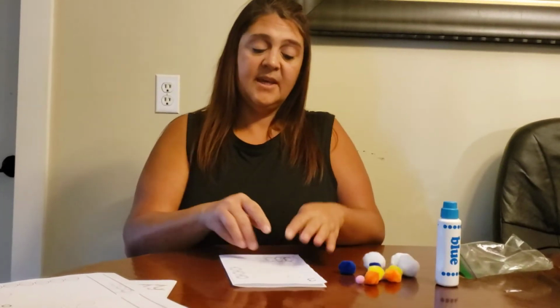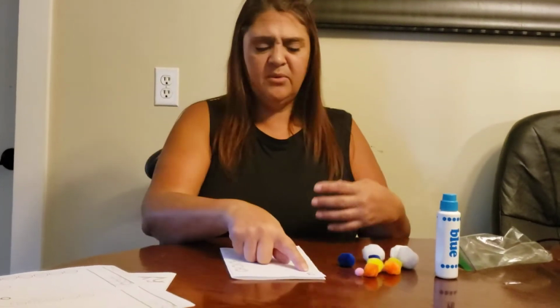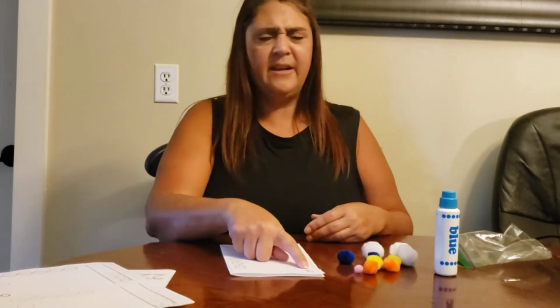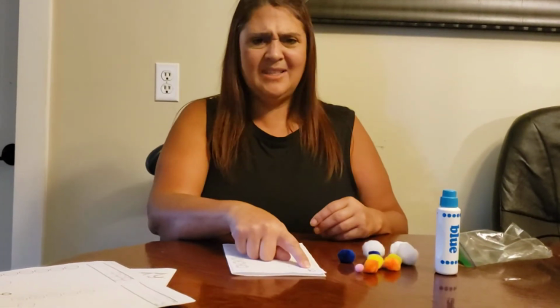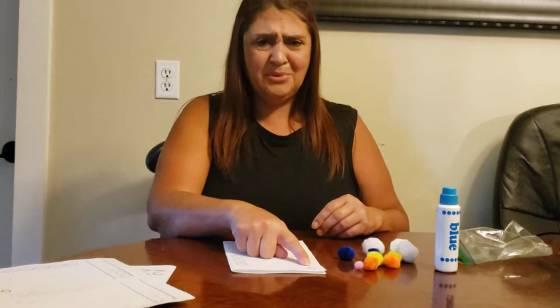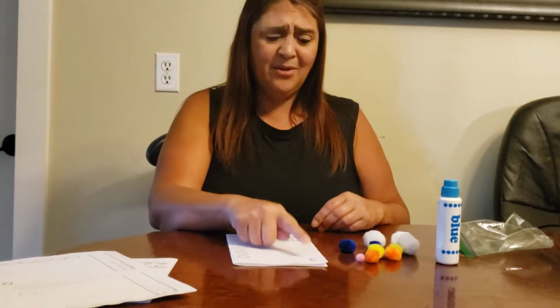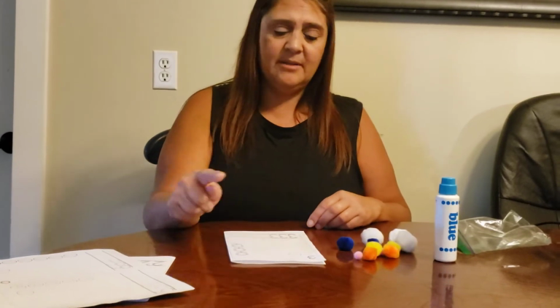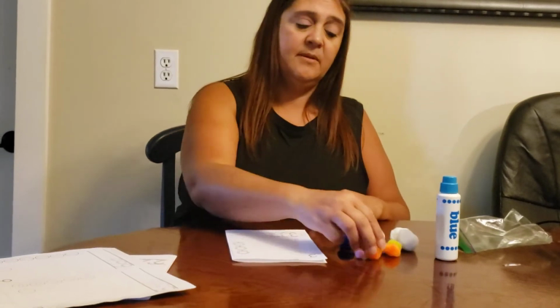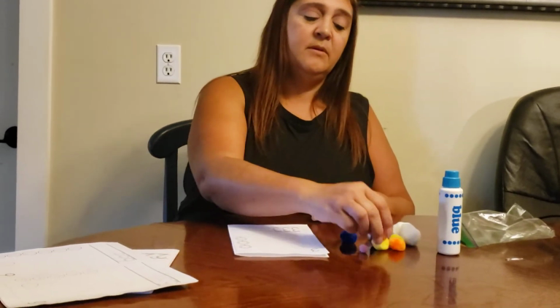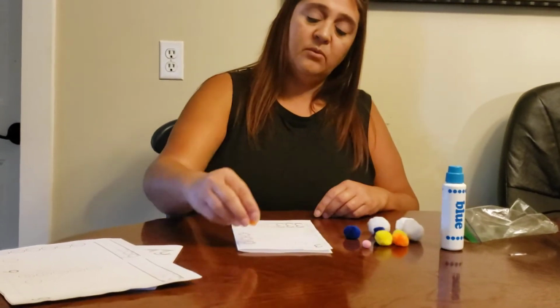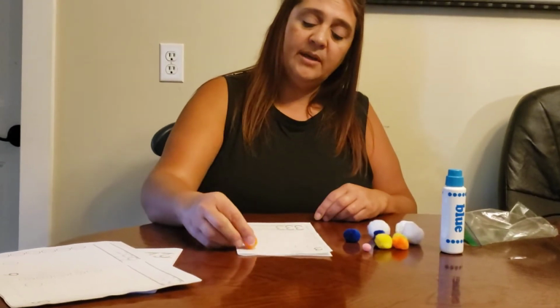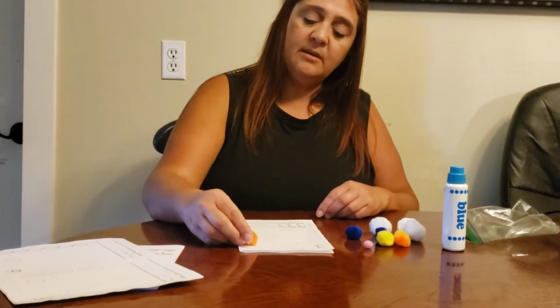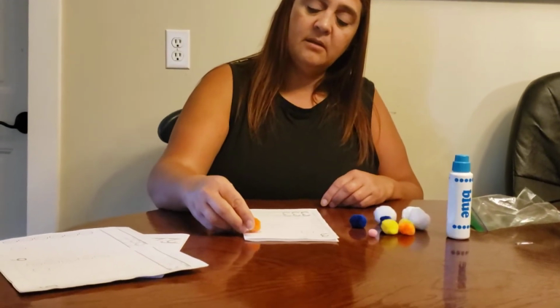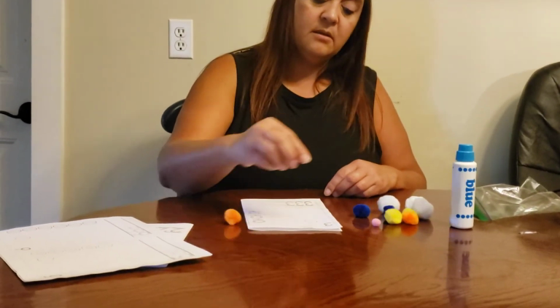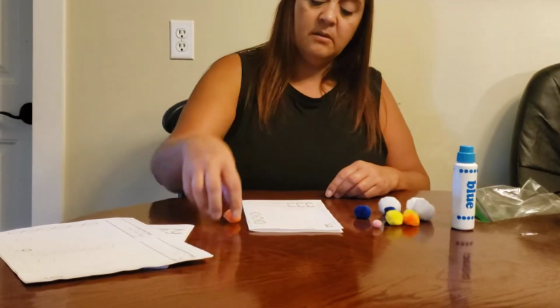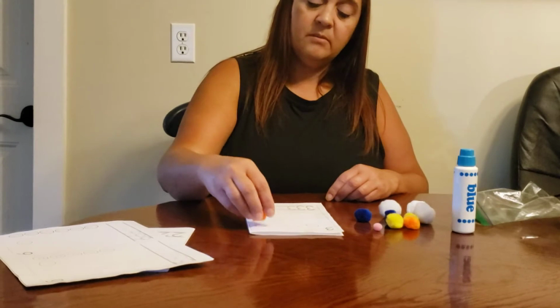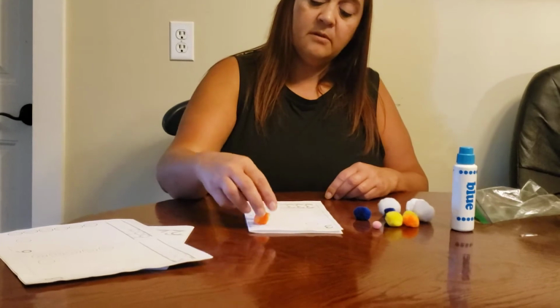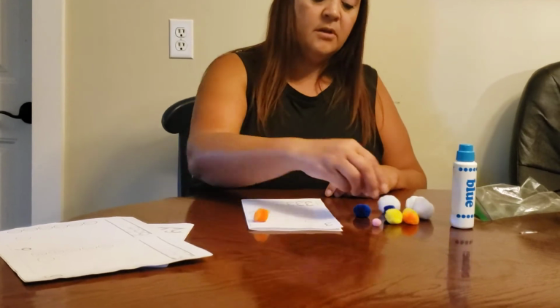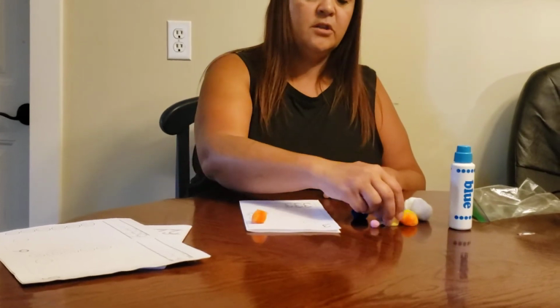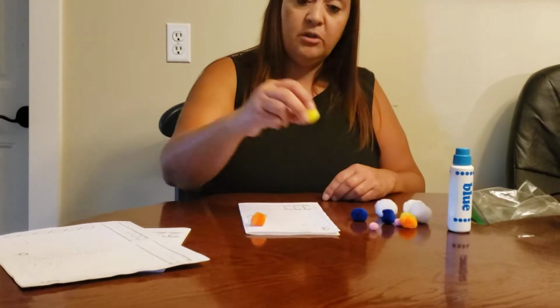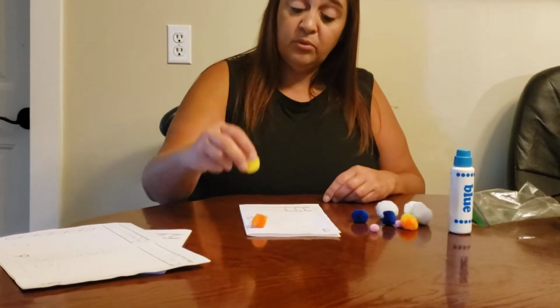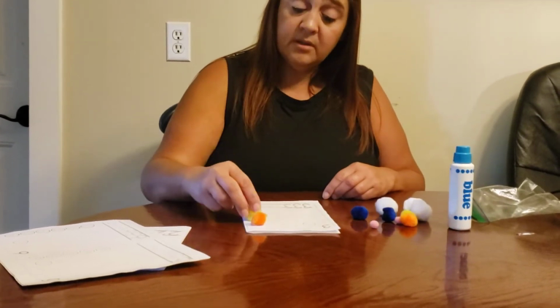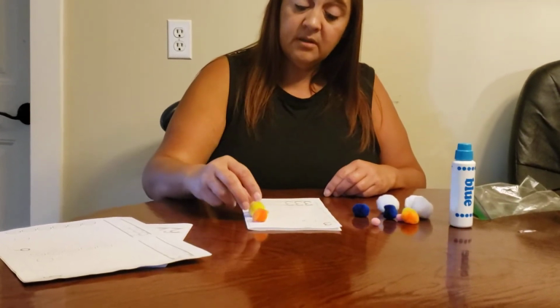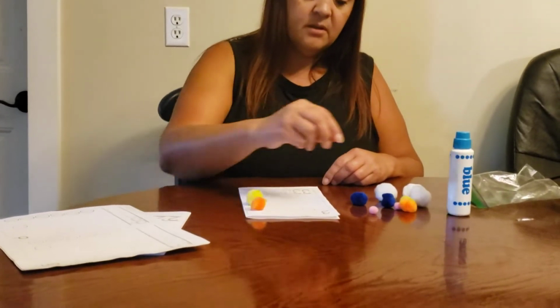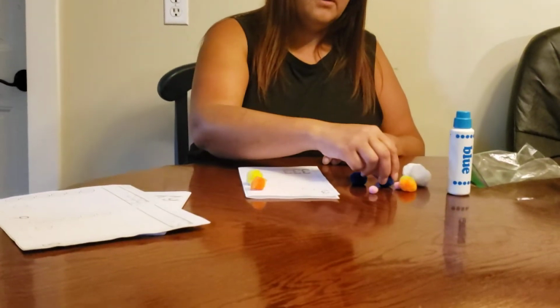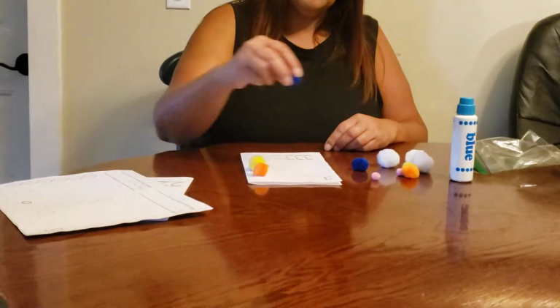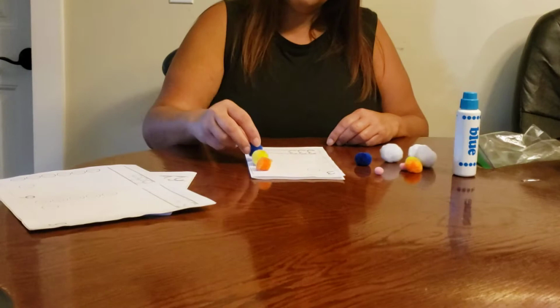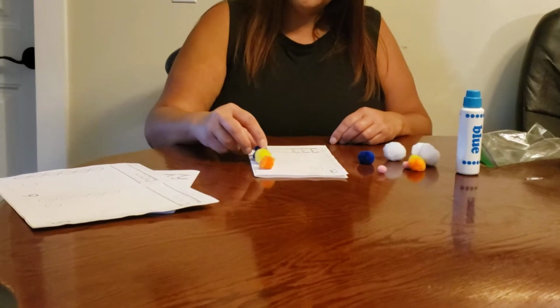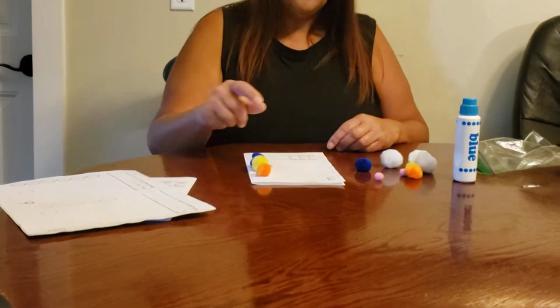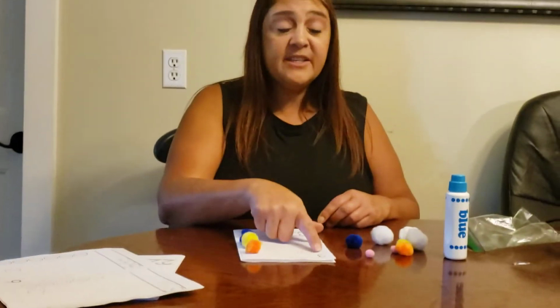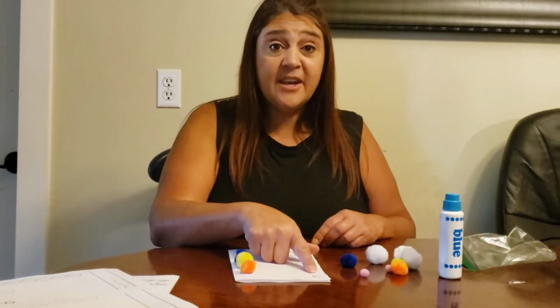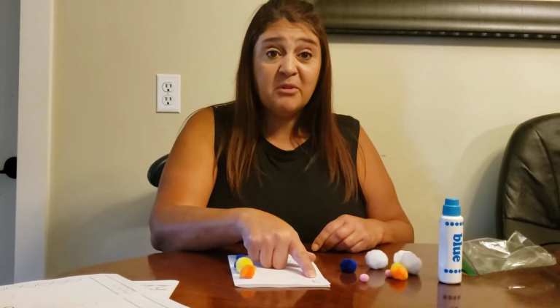I don't know what that number is either, so I'm going to count it. One, two, three. This is the number three.